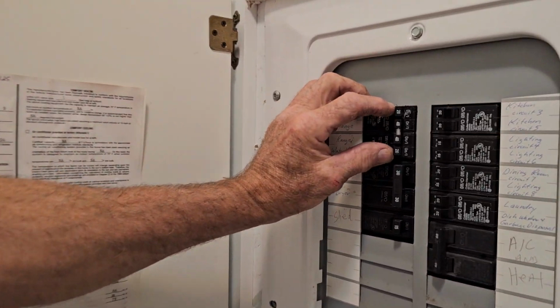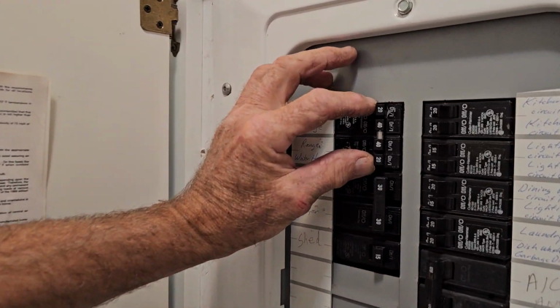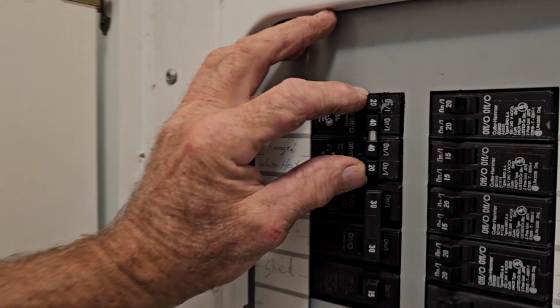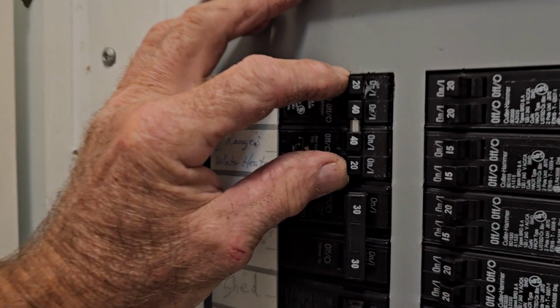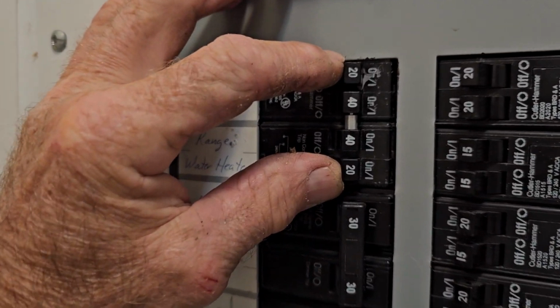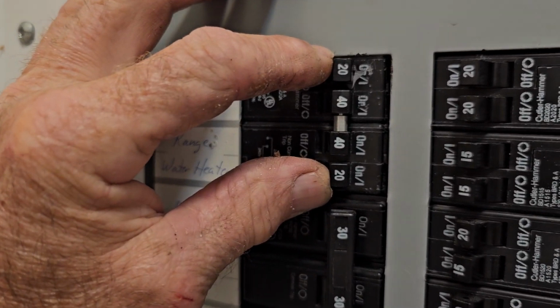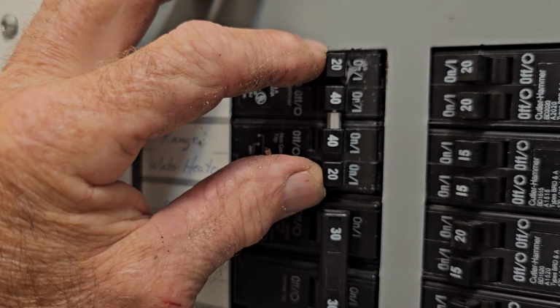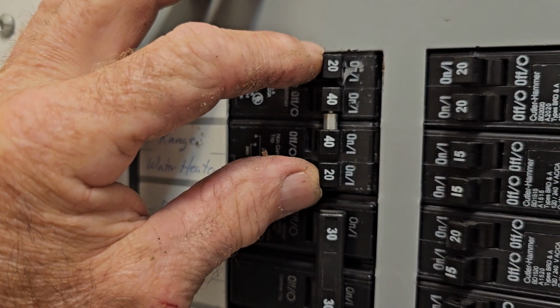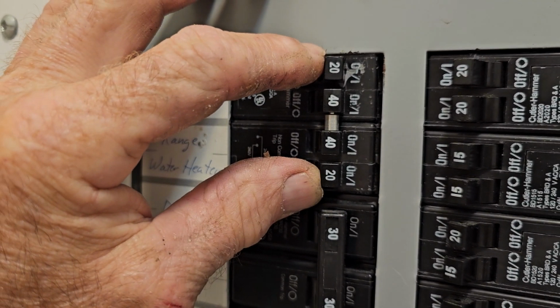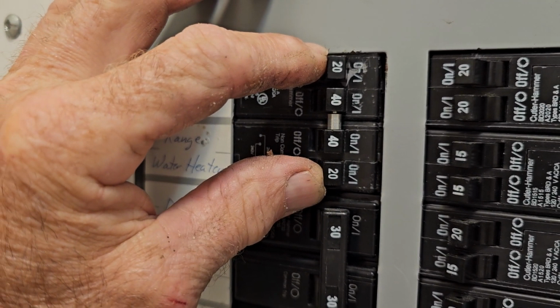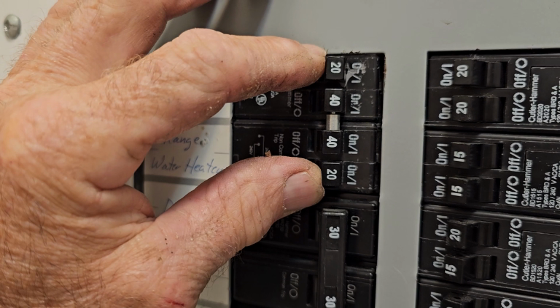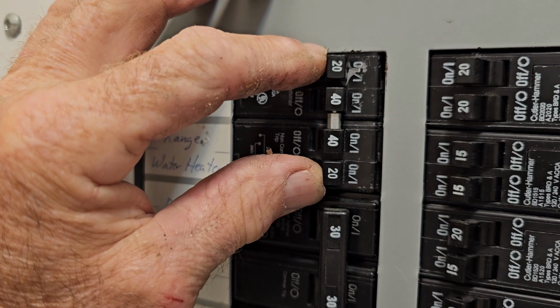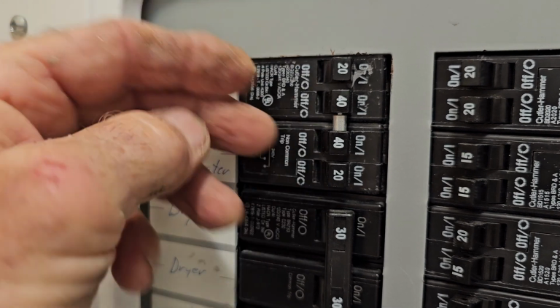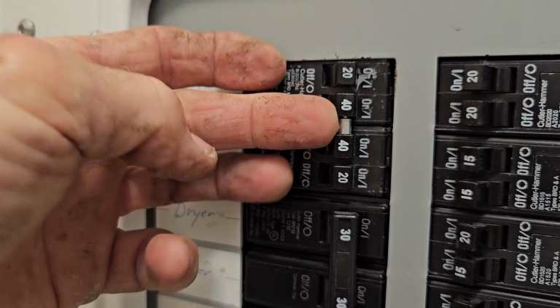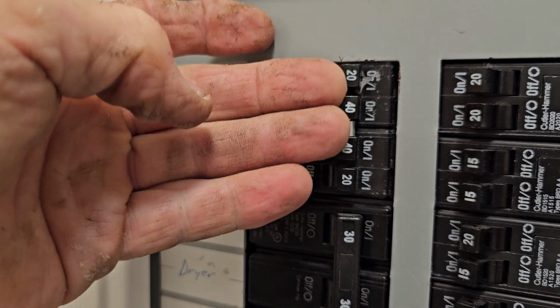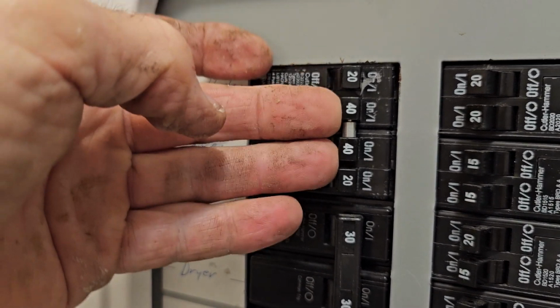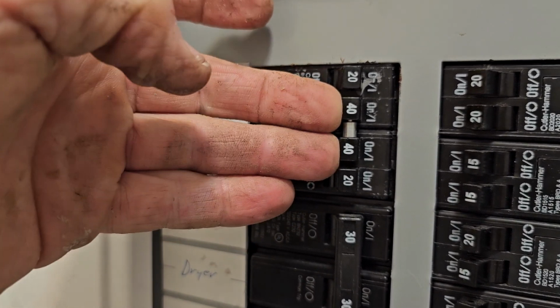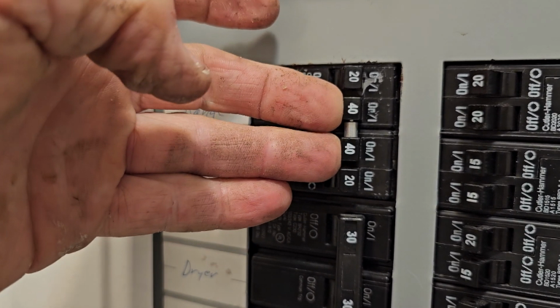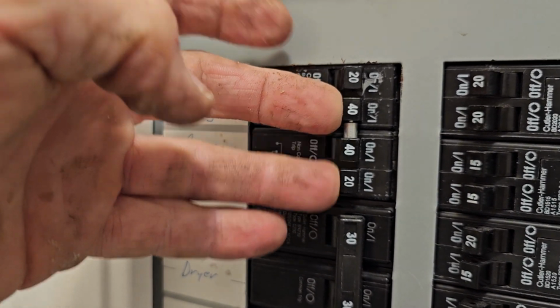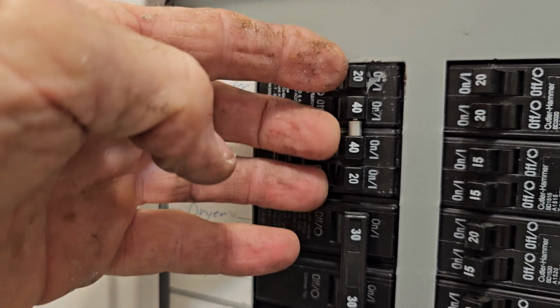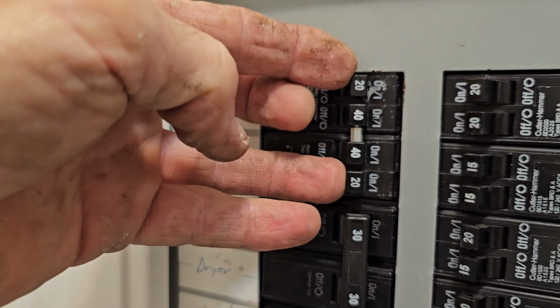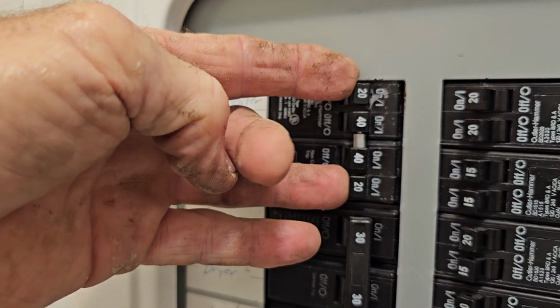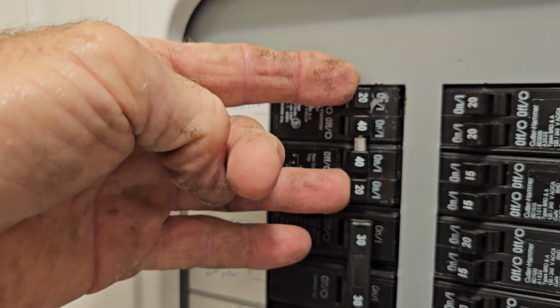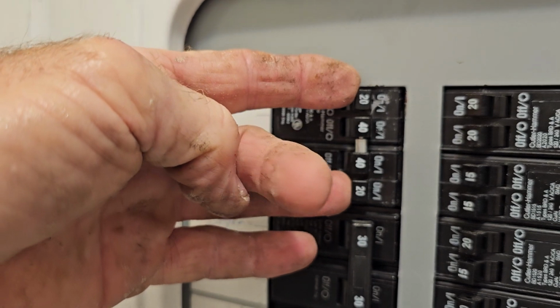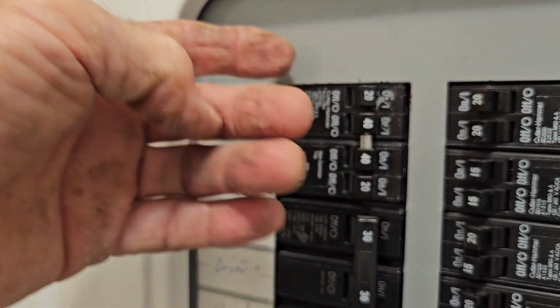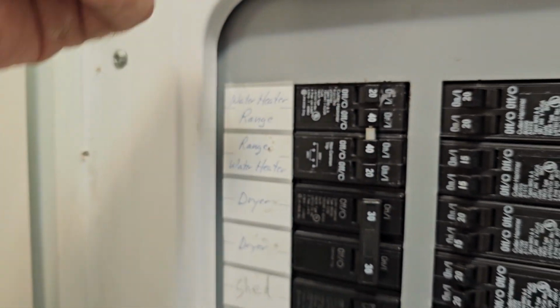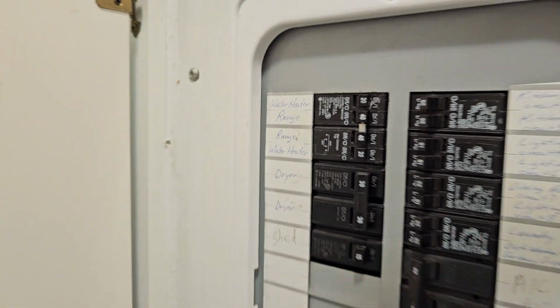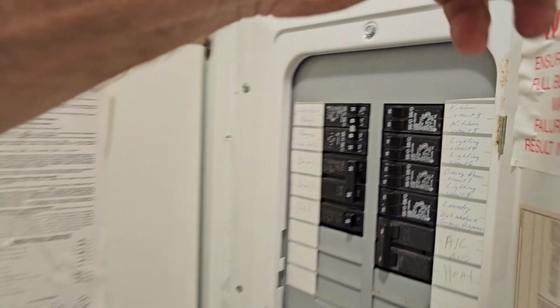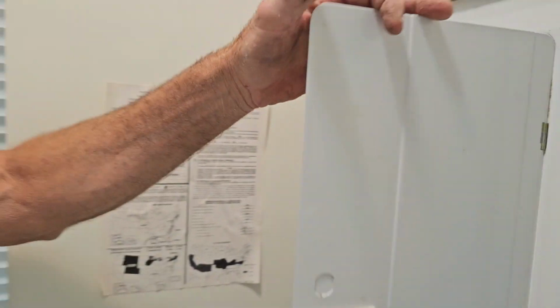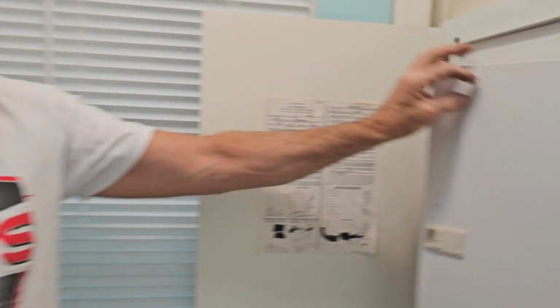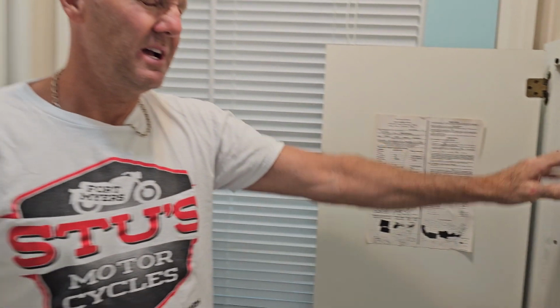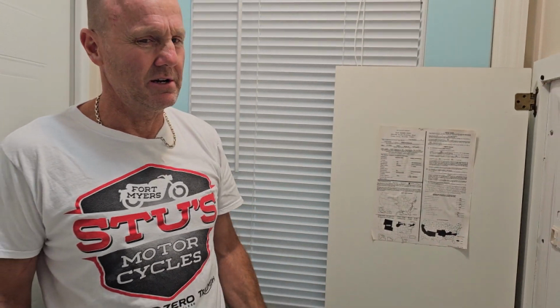It's got 220s for the water heater, which means it's a 220 line. These two are for the electric range. These two have been popping, and we couldn't figure out why, ever since we put it in. It was intermittent.